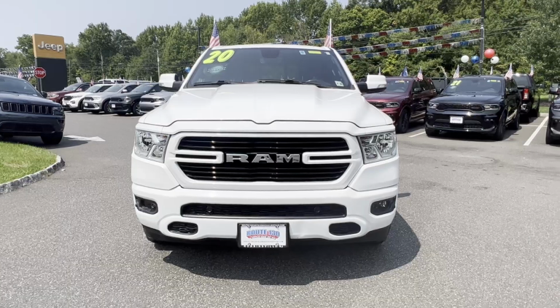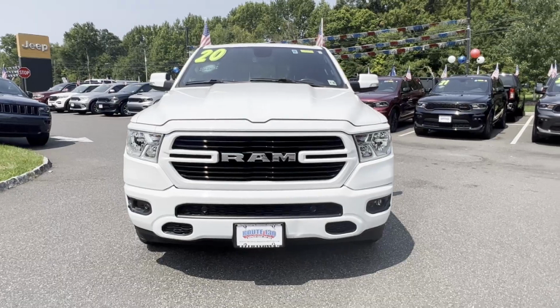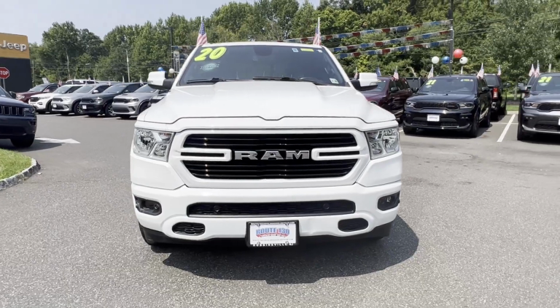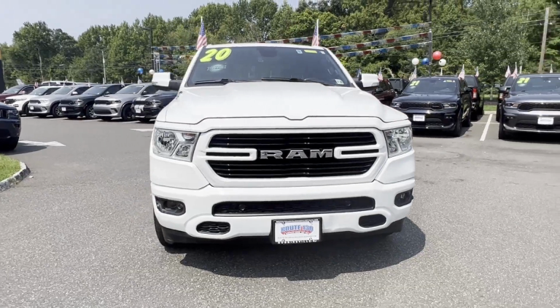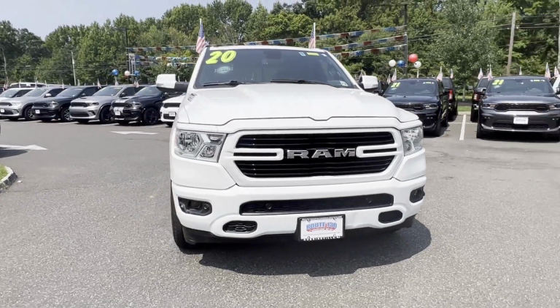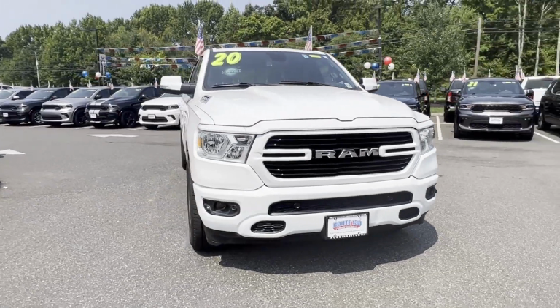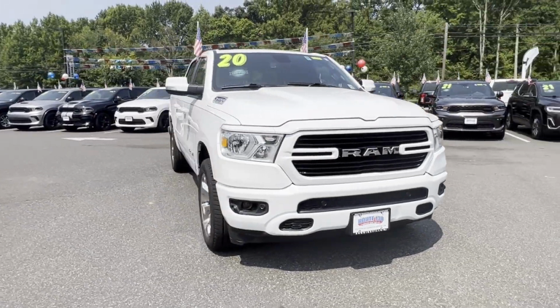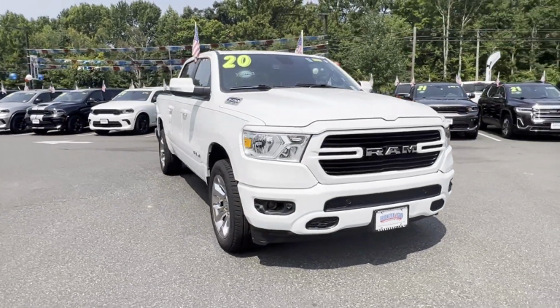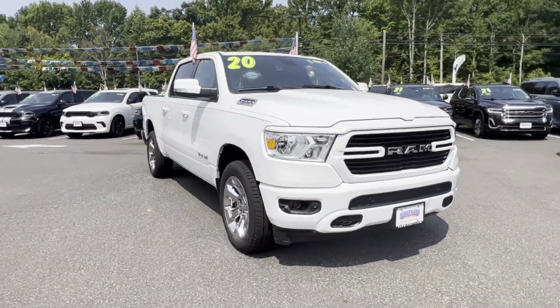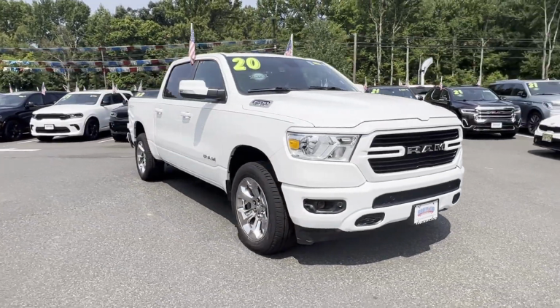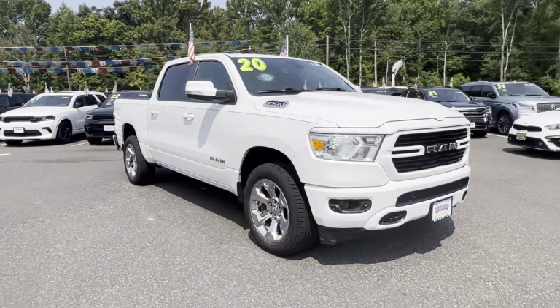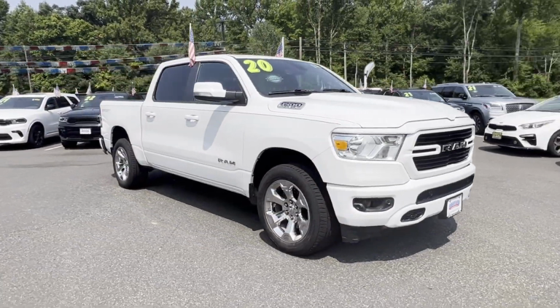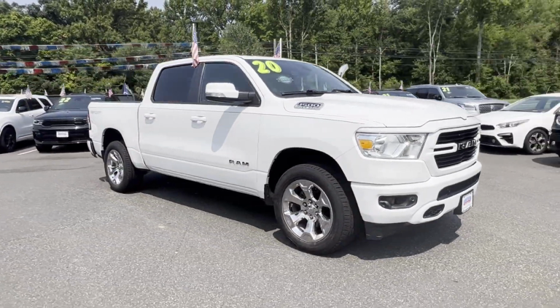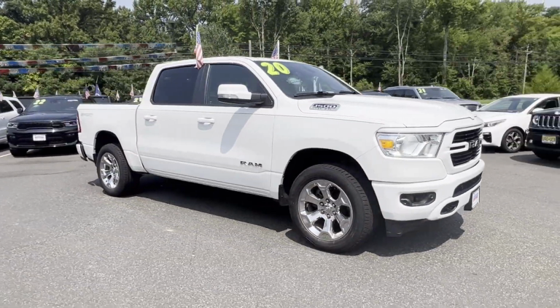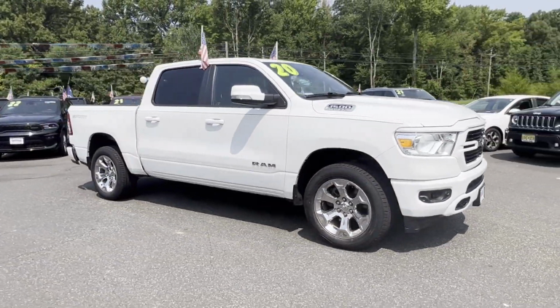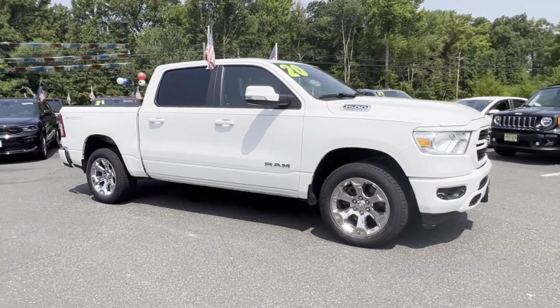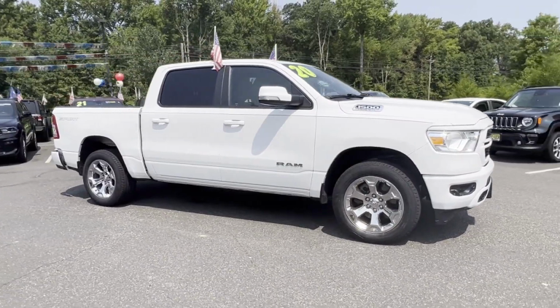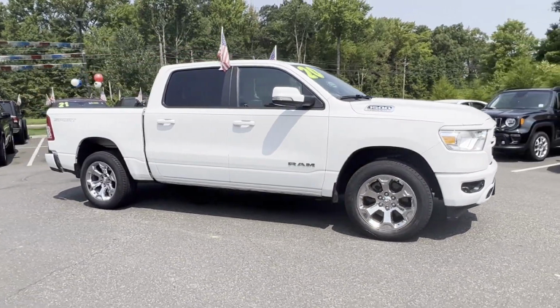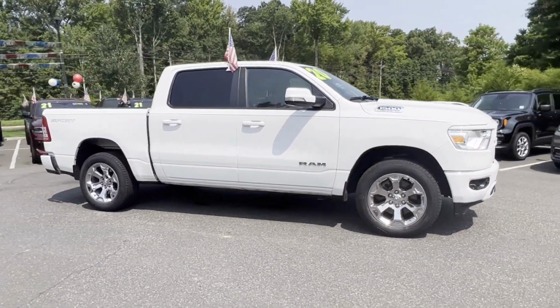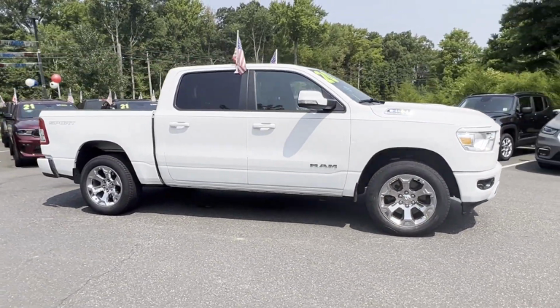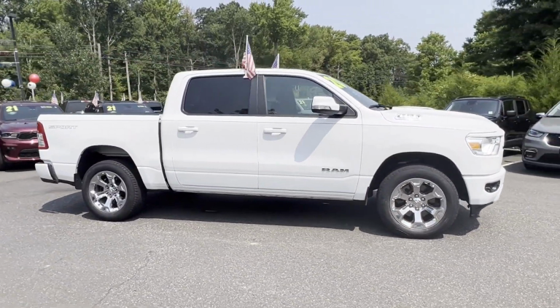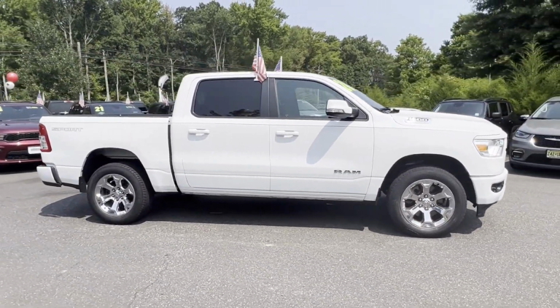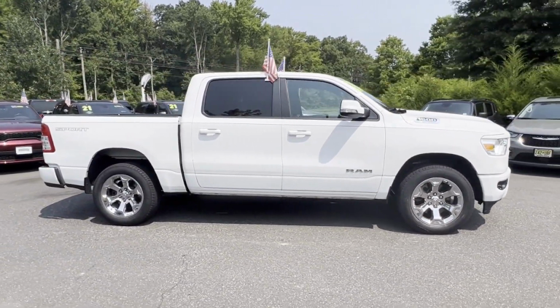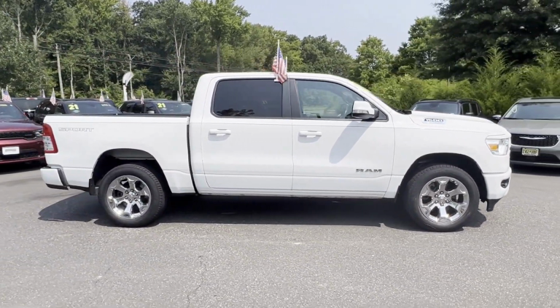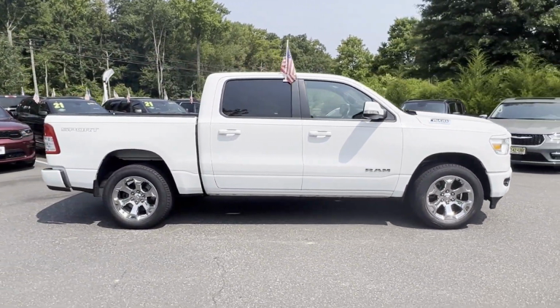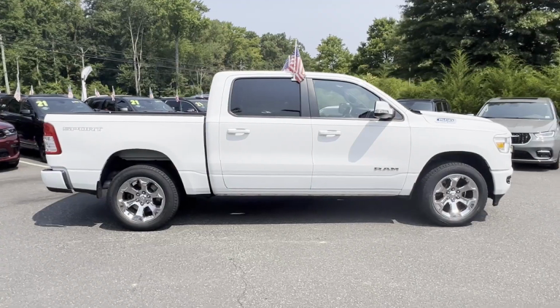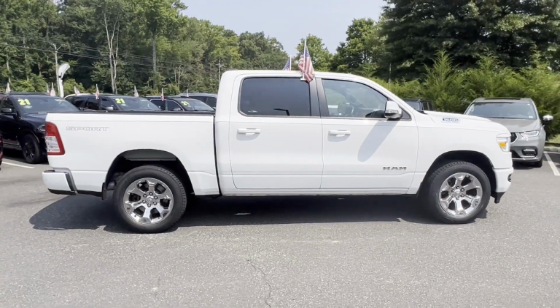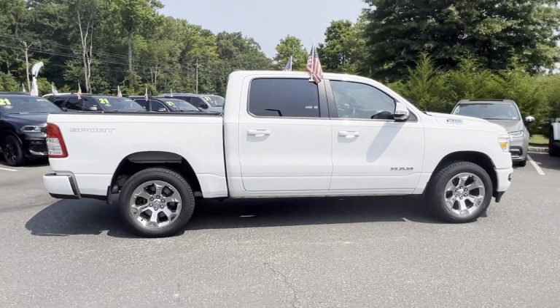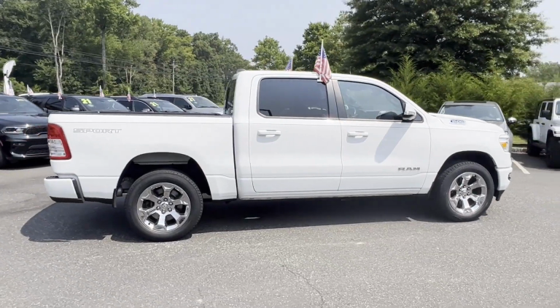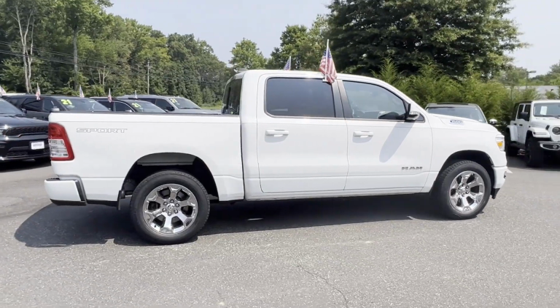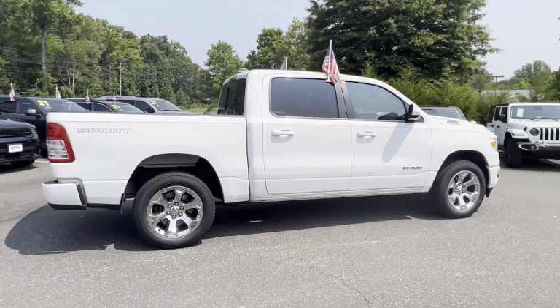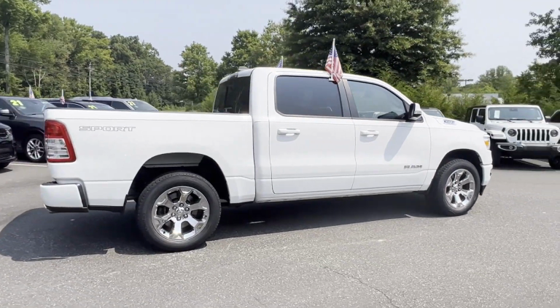2020 Ram 1500 with less than 35,000 miles on the odometer. This pickup truck offers two full rows of seating for premium comfort.